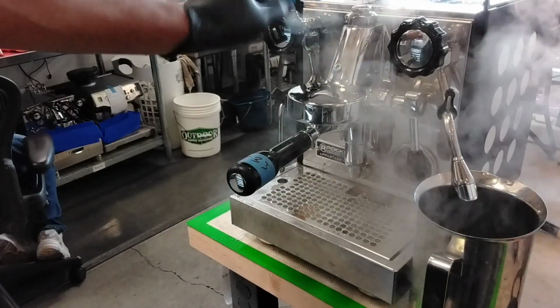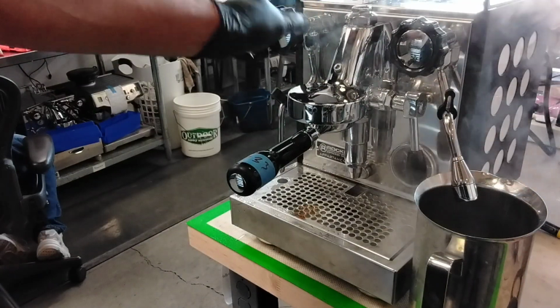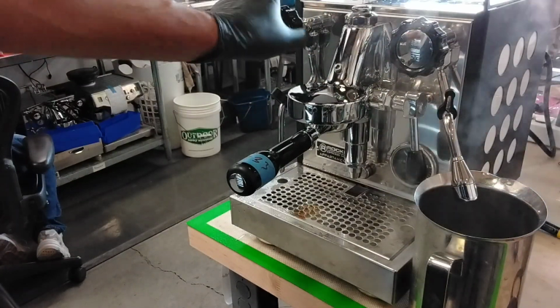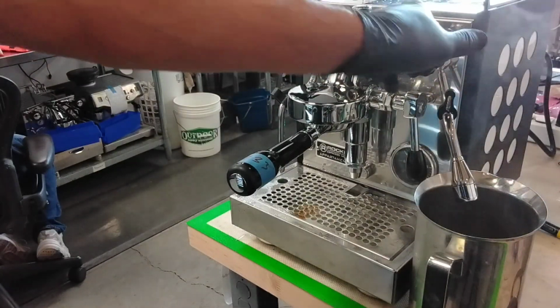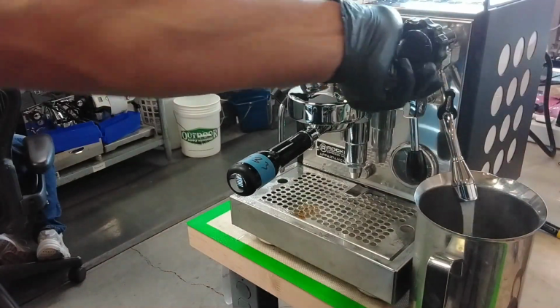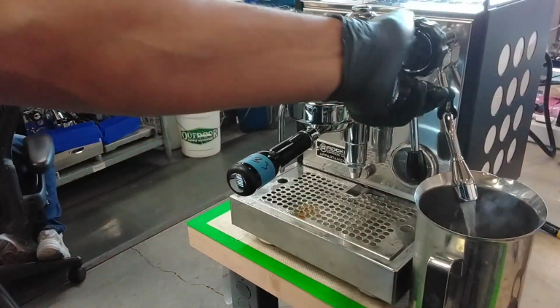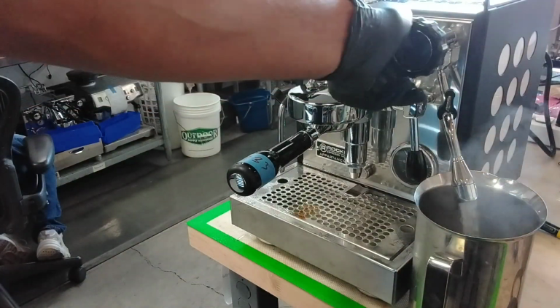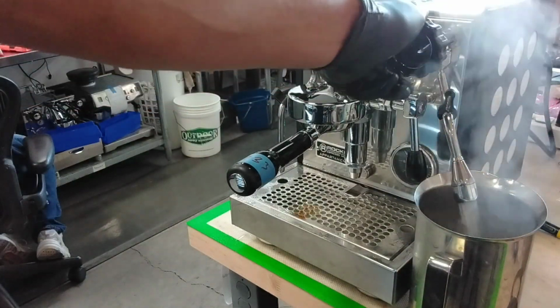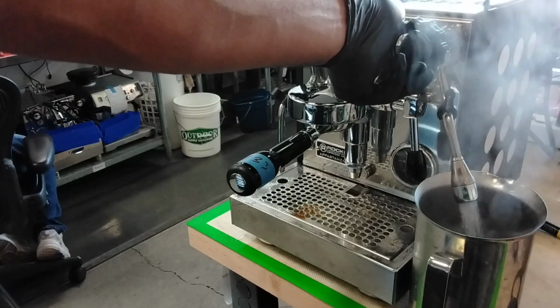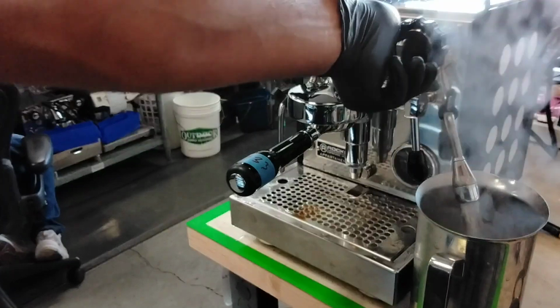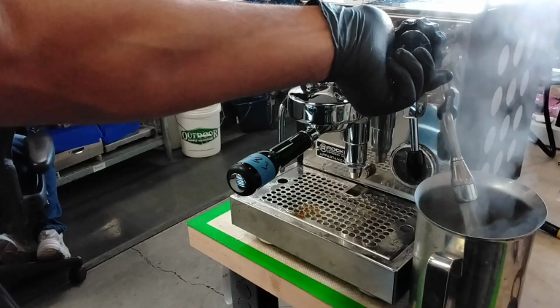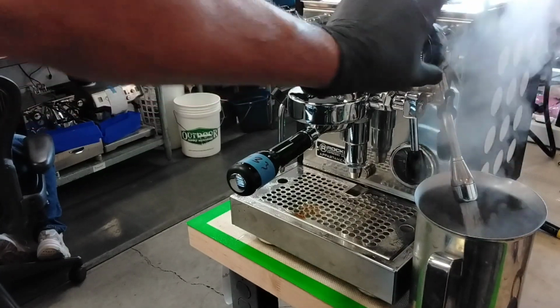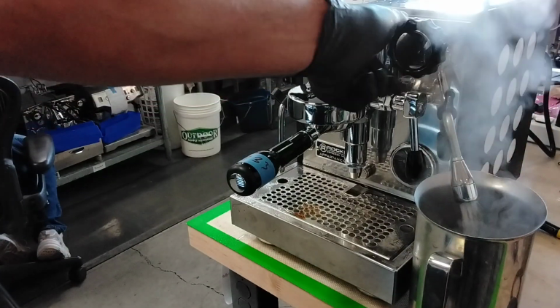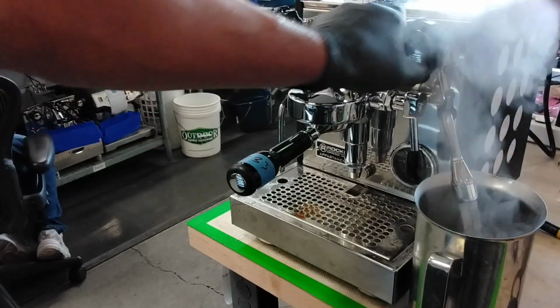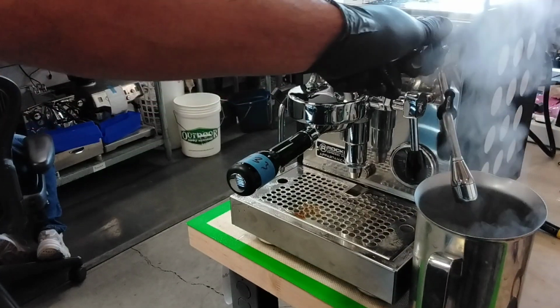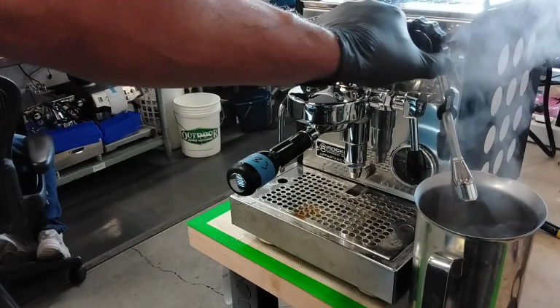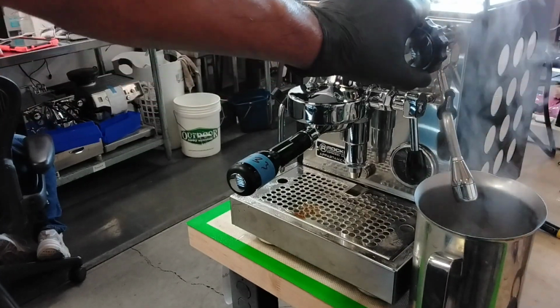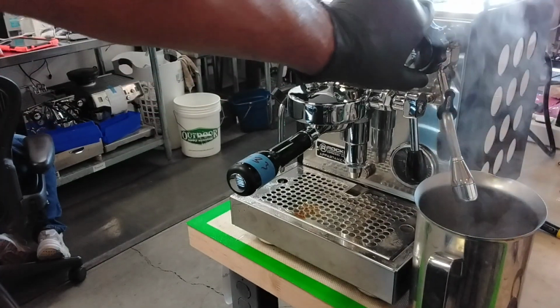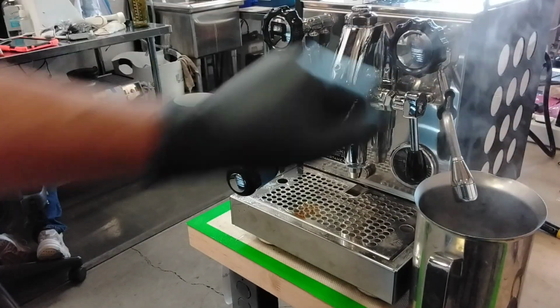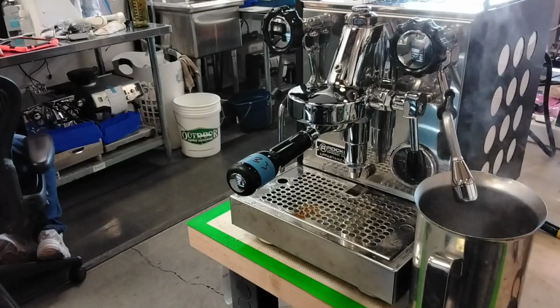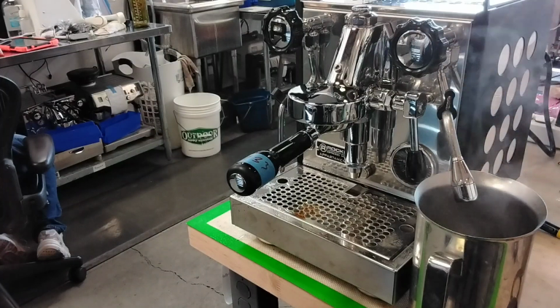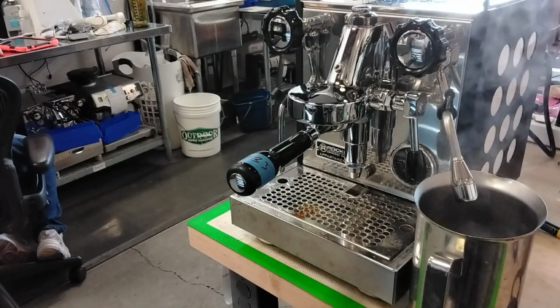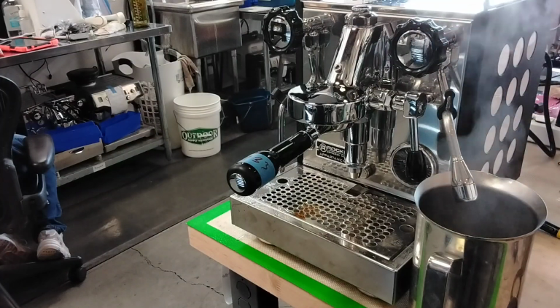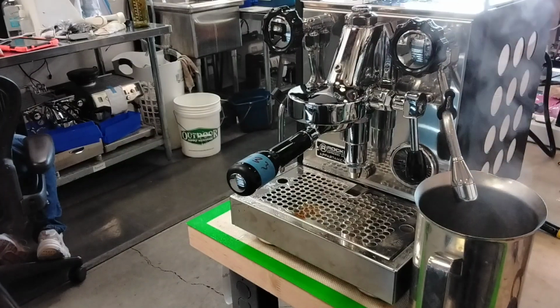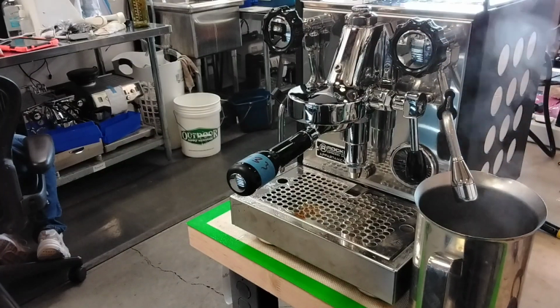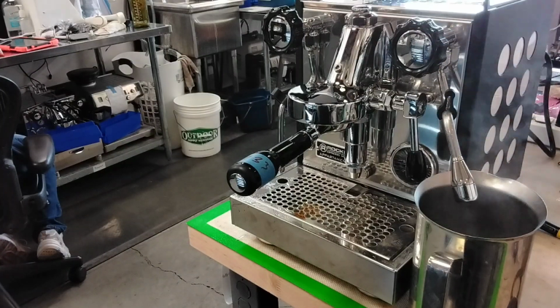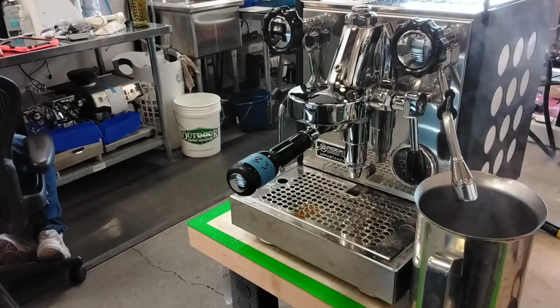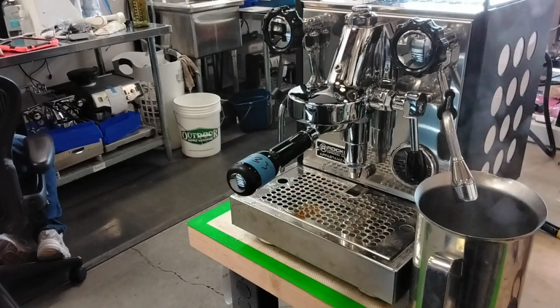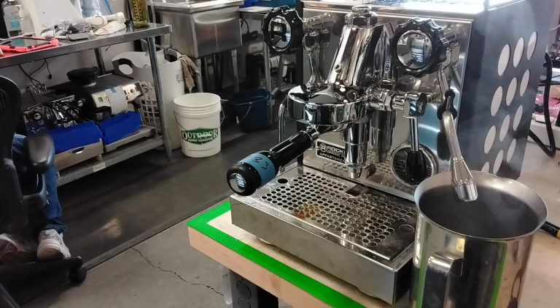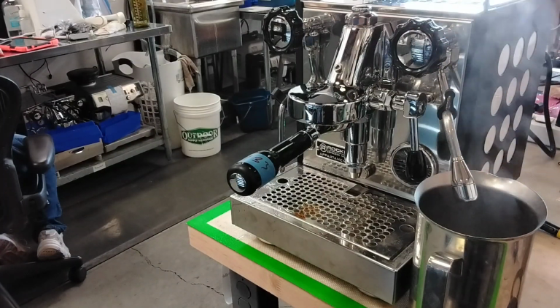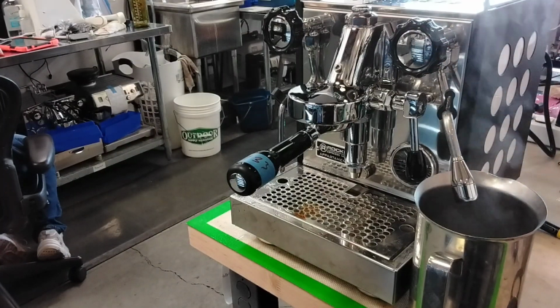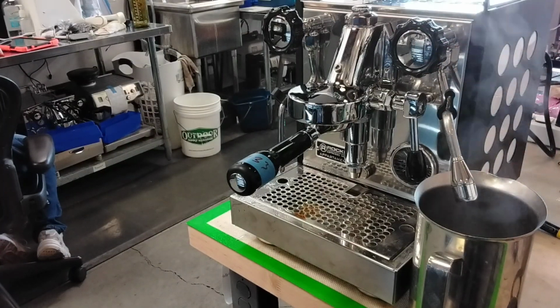Works perfect. And the hot water works perfect too. So all the functions work perfect in this machine now. Thank you for watching.